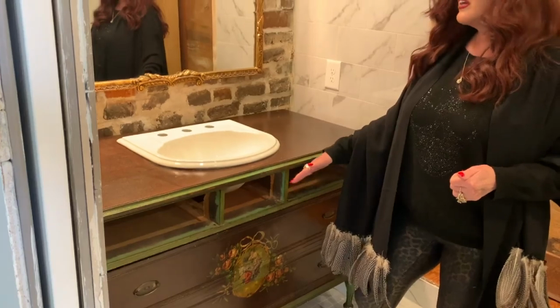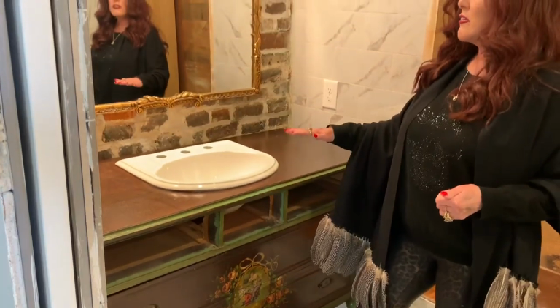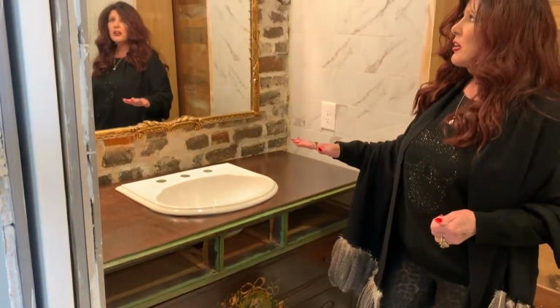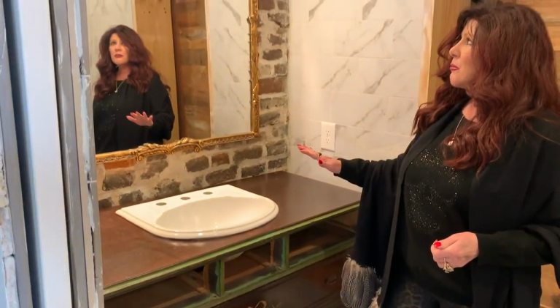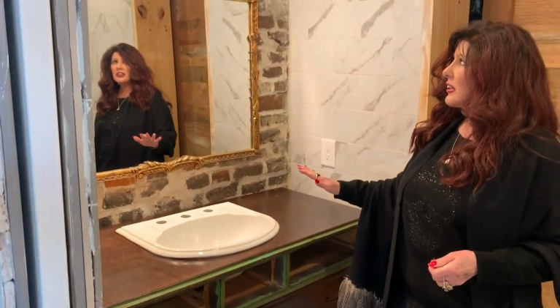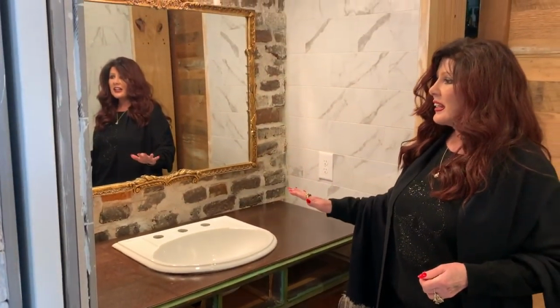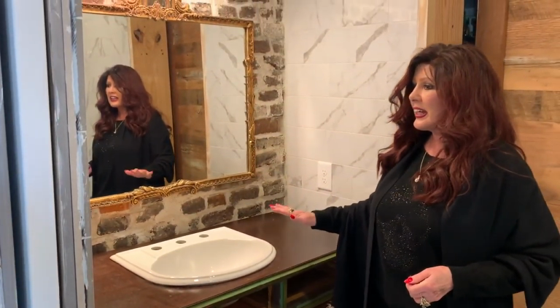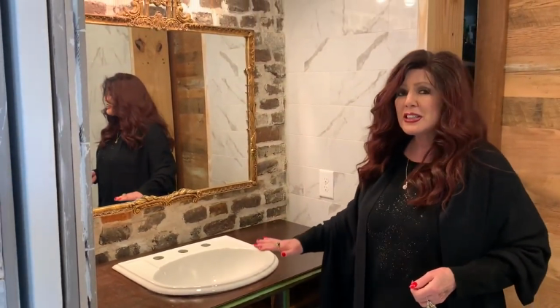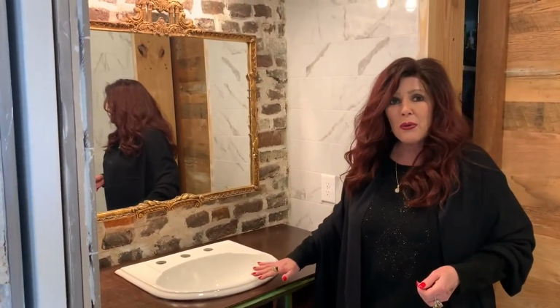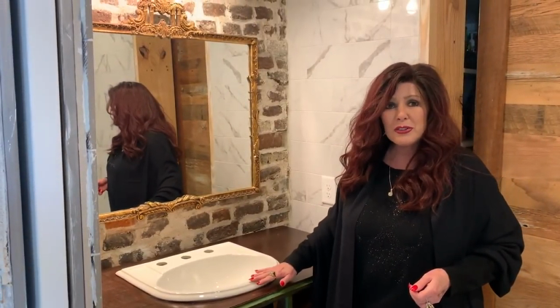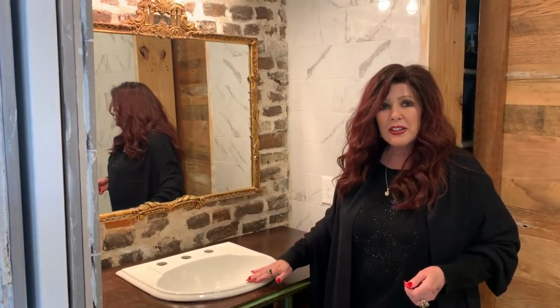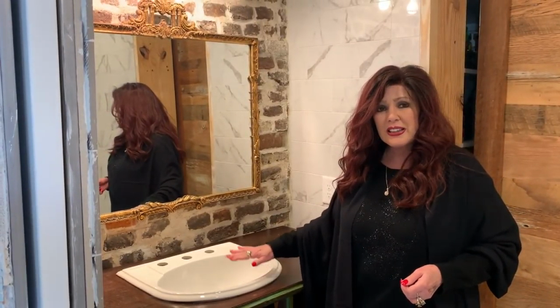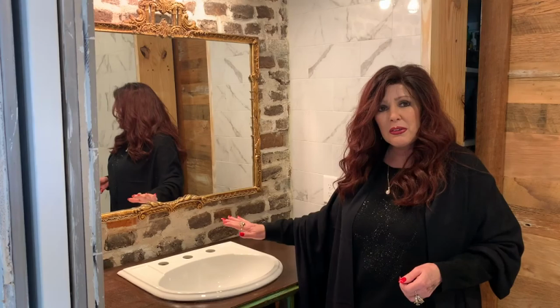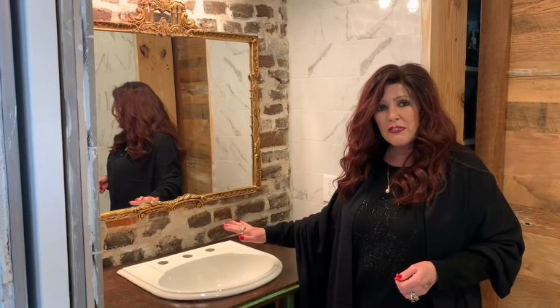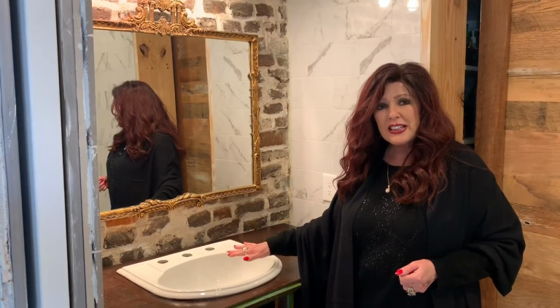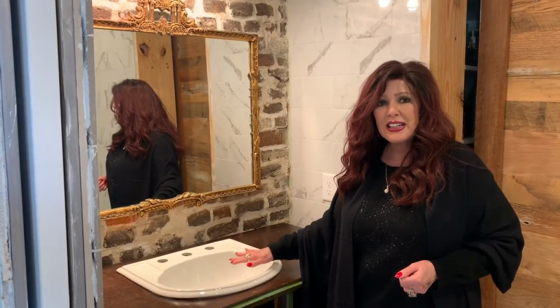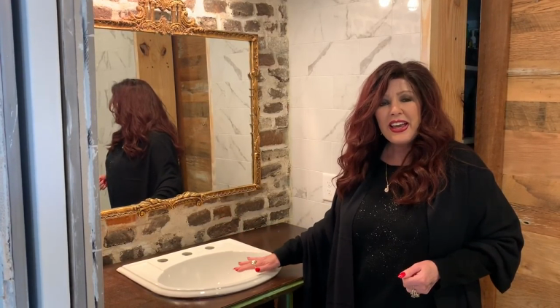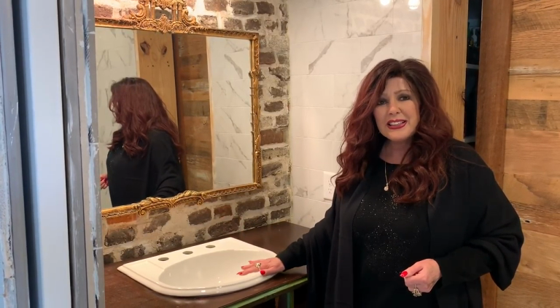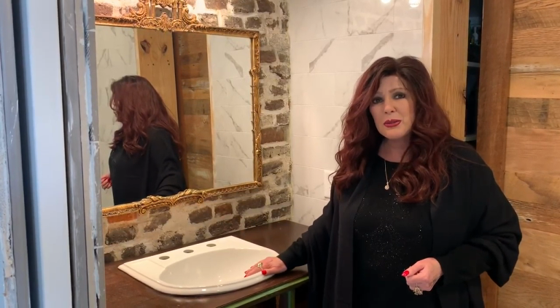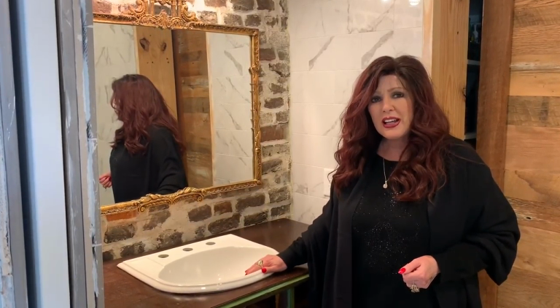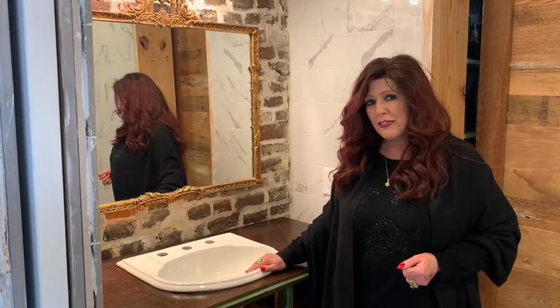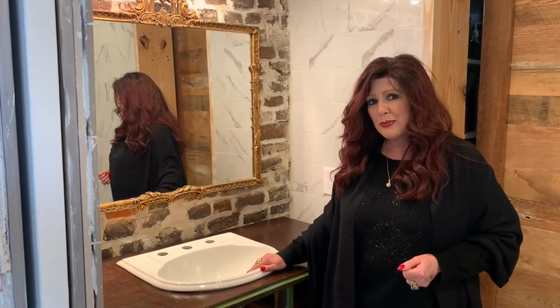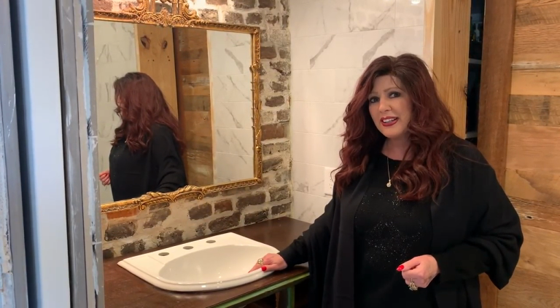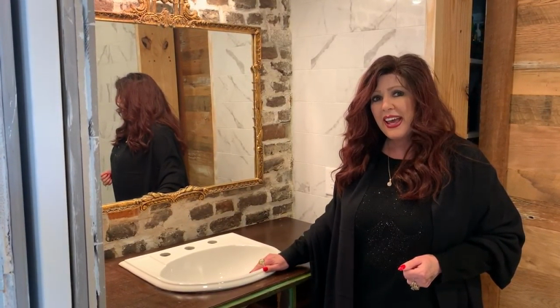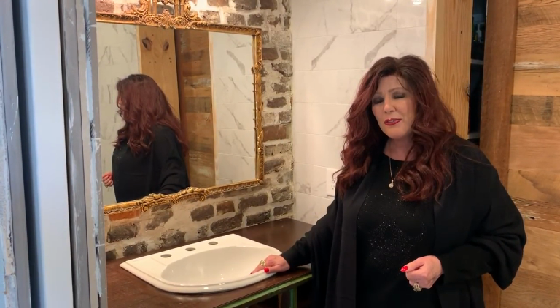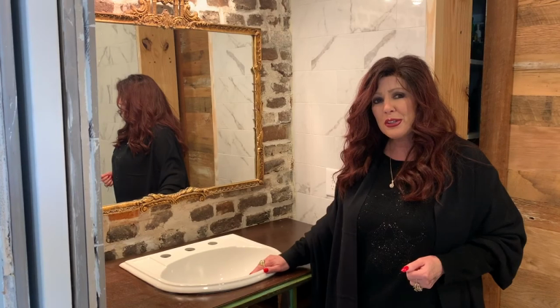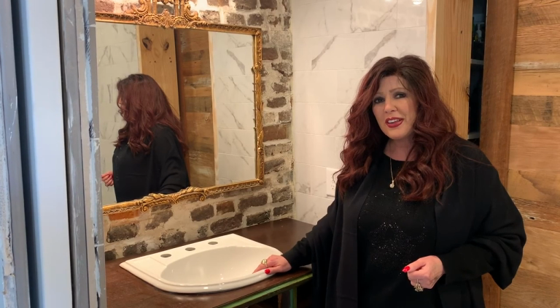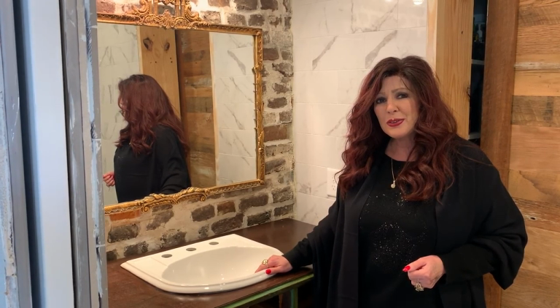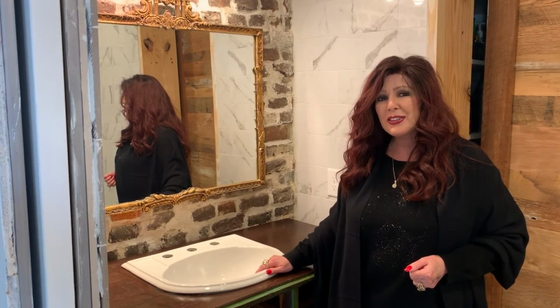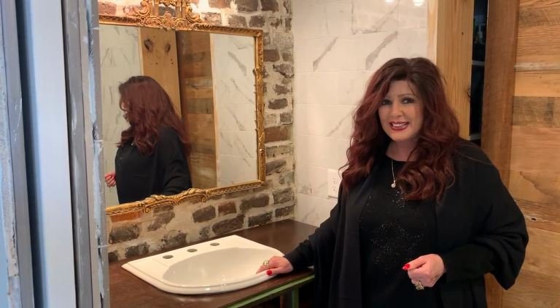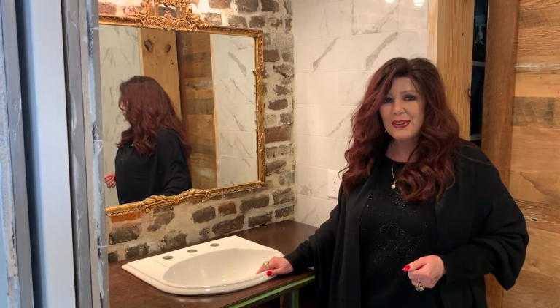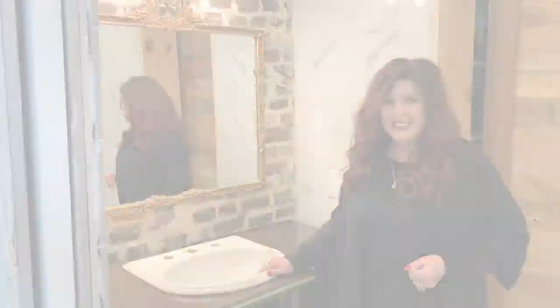We have our mirror up and the lighting all in. All we have to do now is get the faucet in the sink and get some trim done, and we'll have a finished product. Hopefully we'll be showing you that soon. Until next time on Lisa's List.